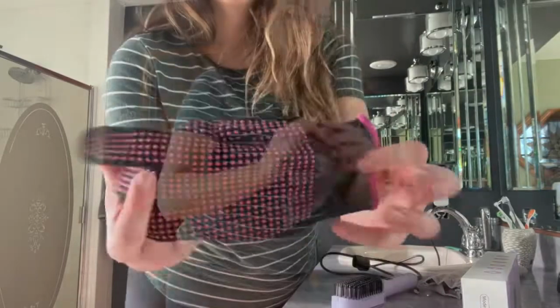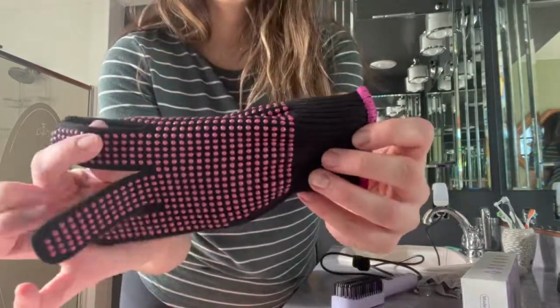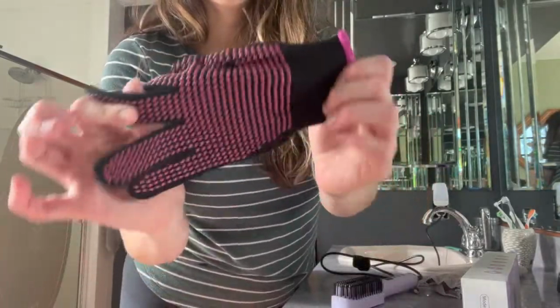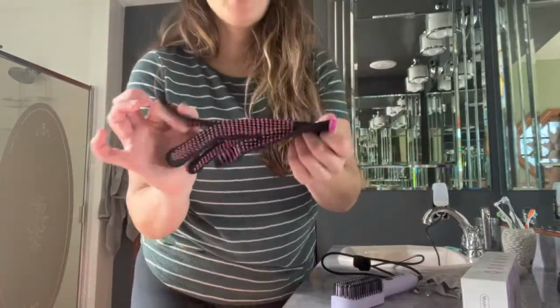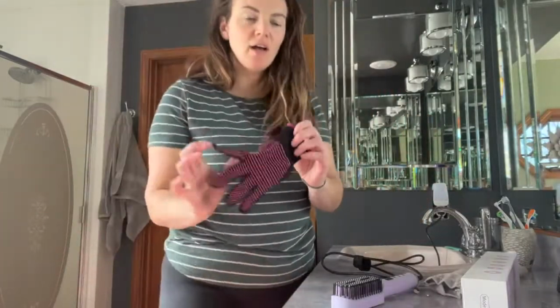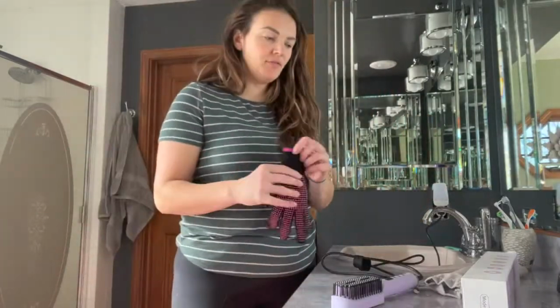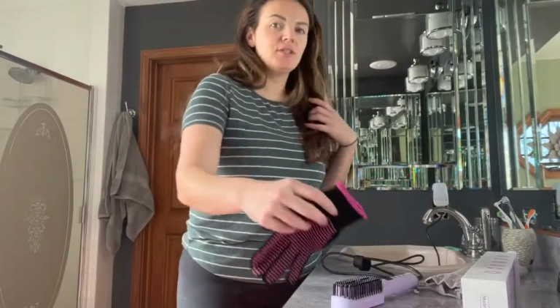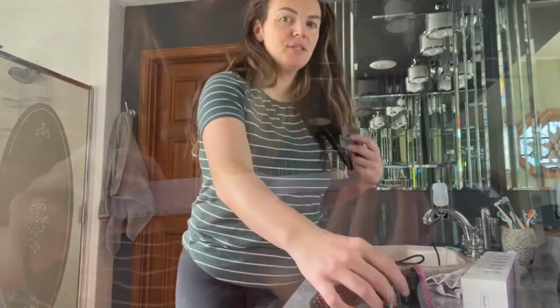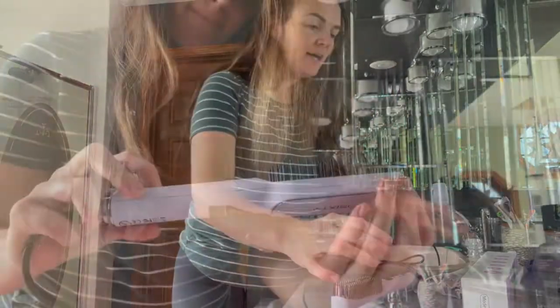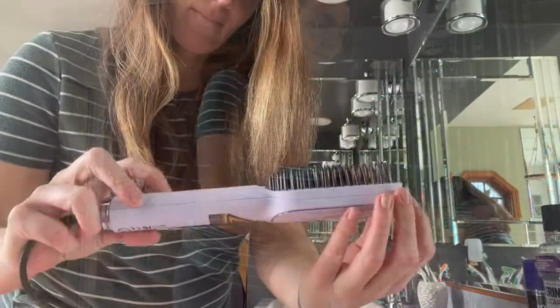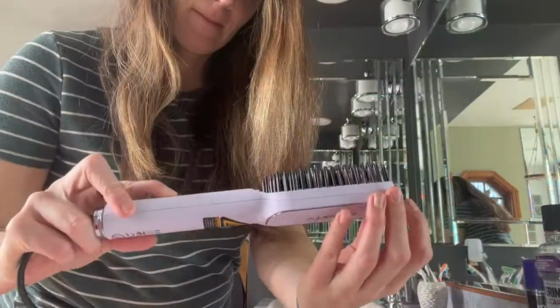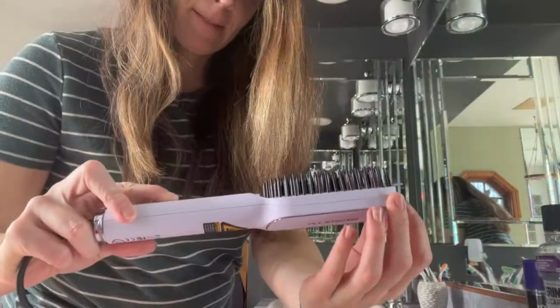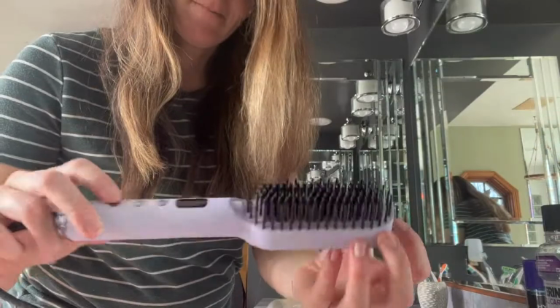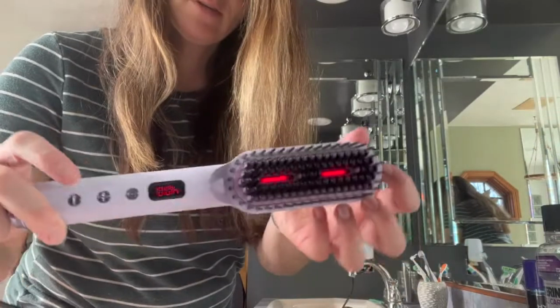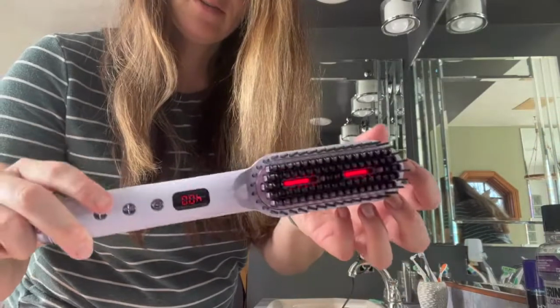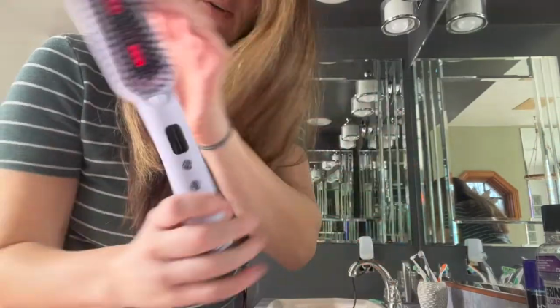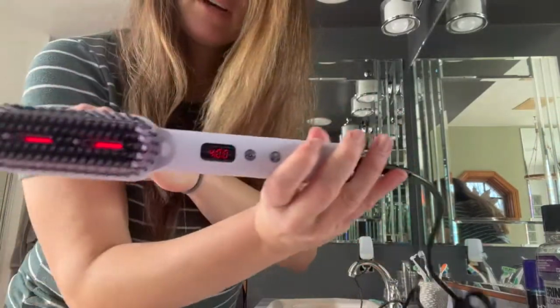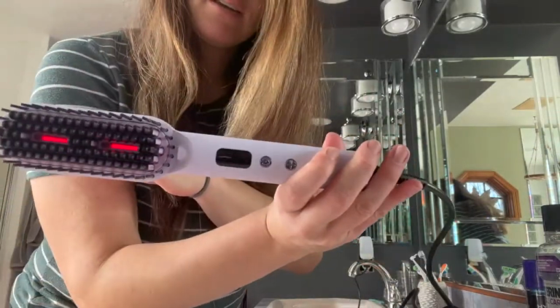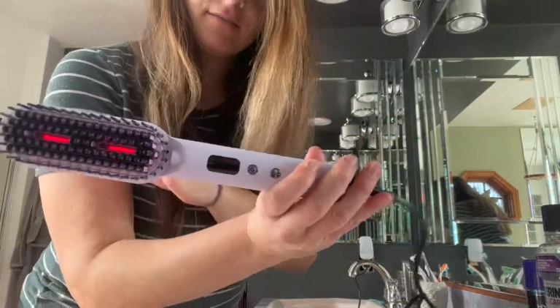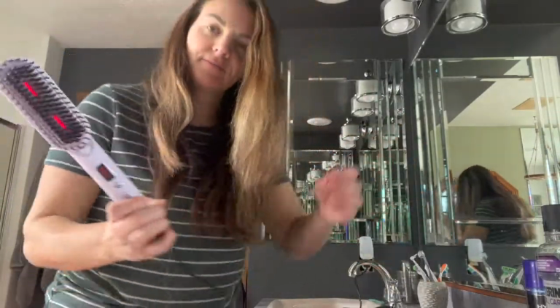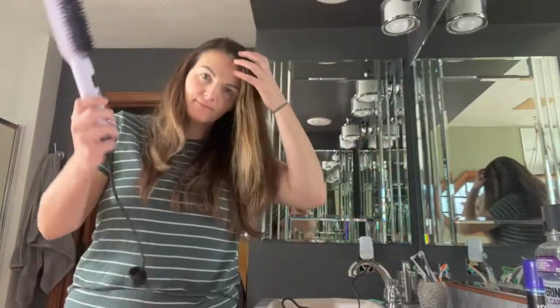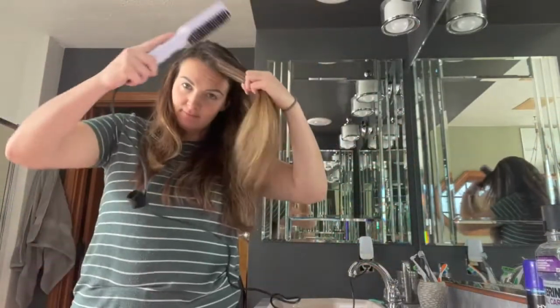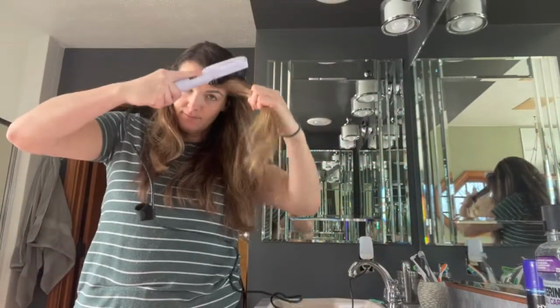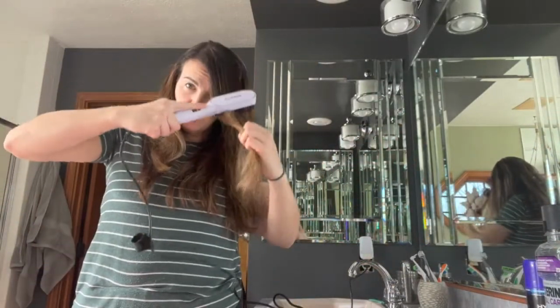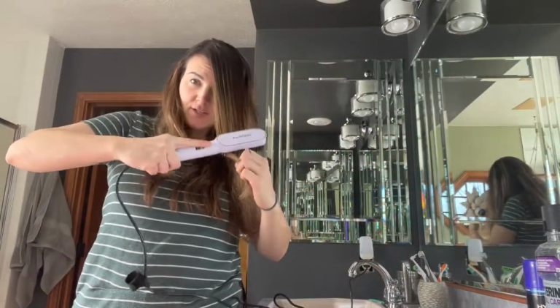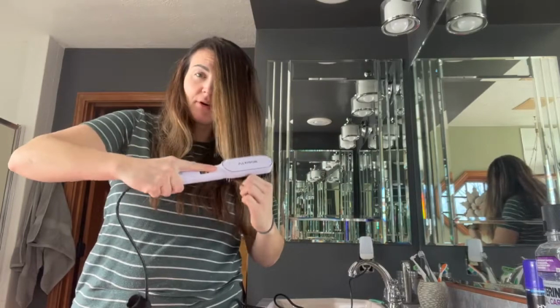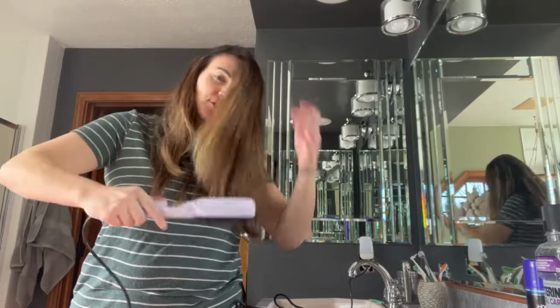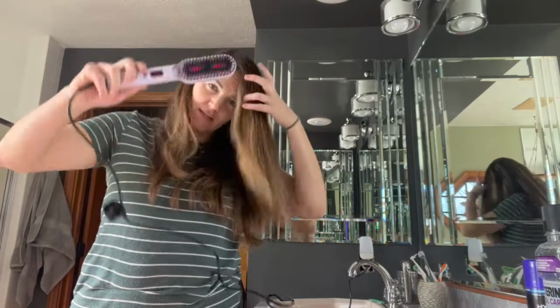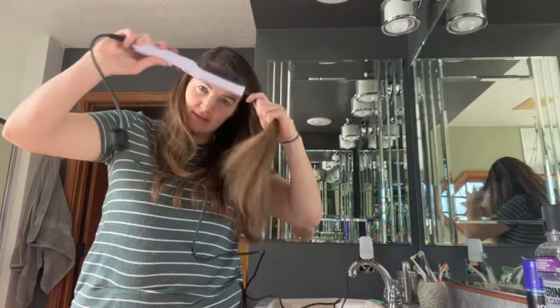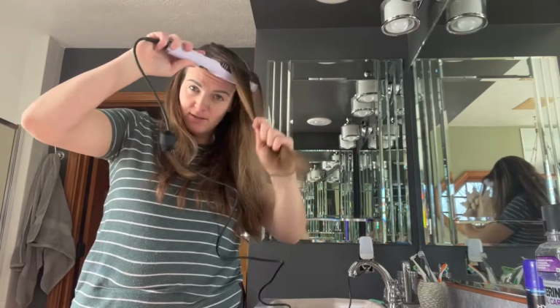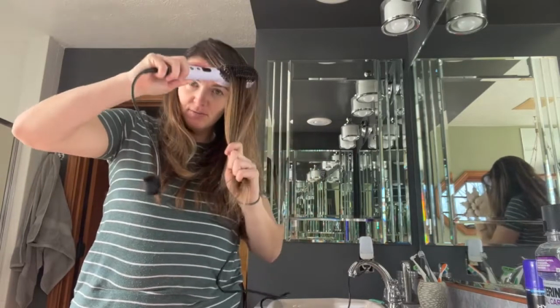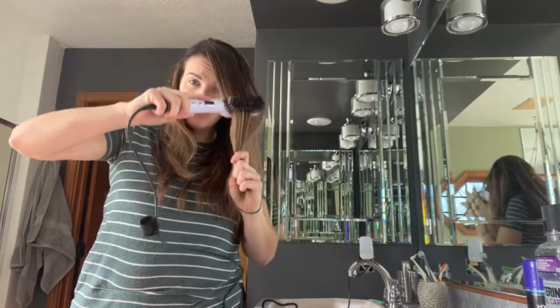So there's an up close of the glove if you want to use that. And you're just going to brush just like you'd brush your hair.